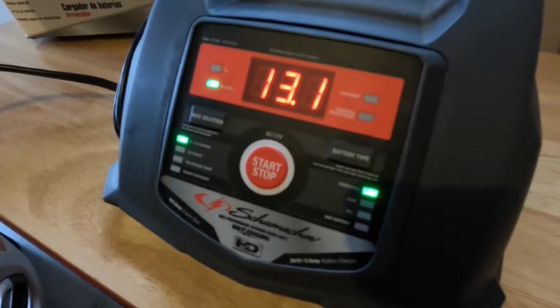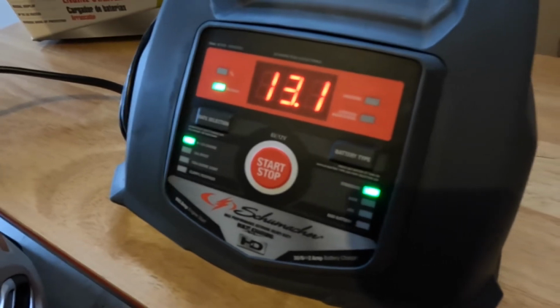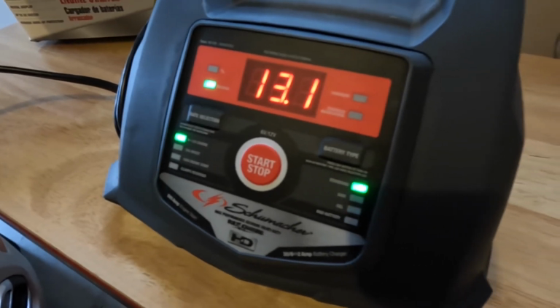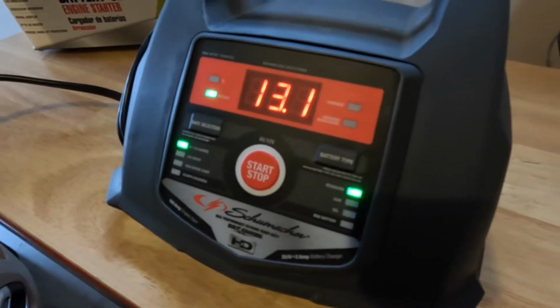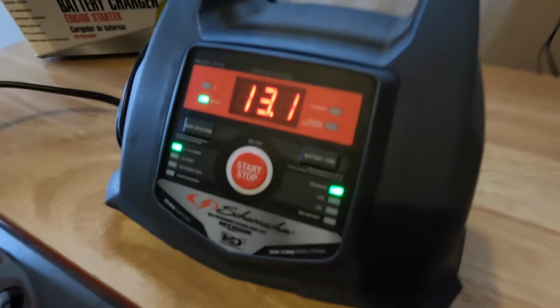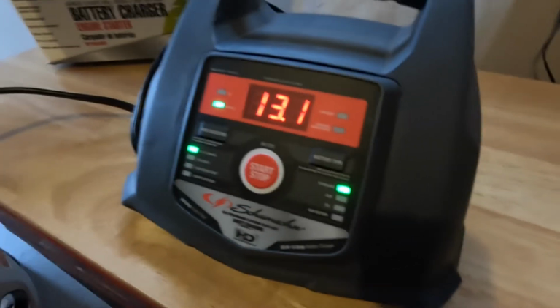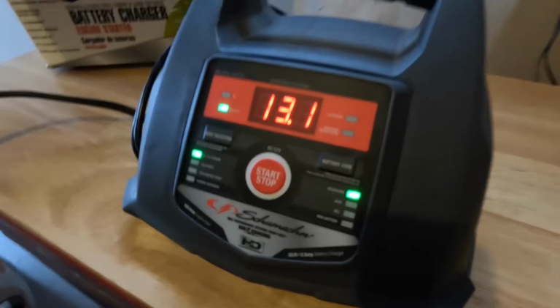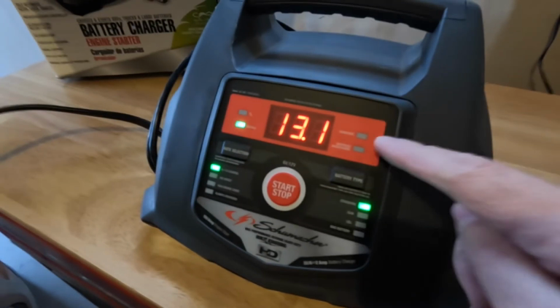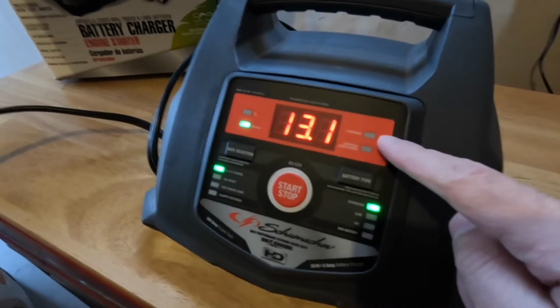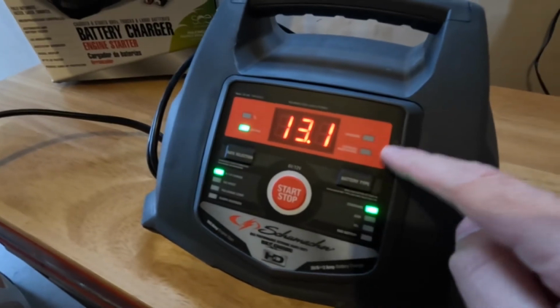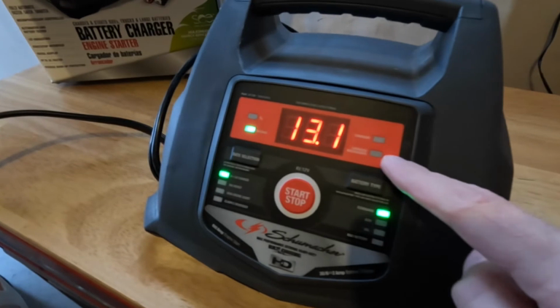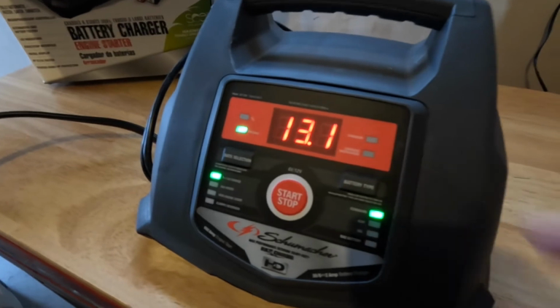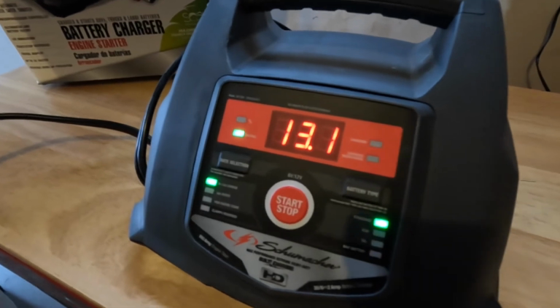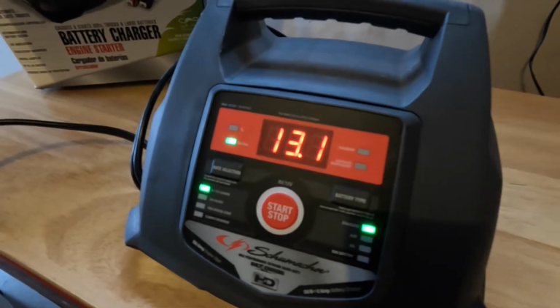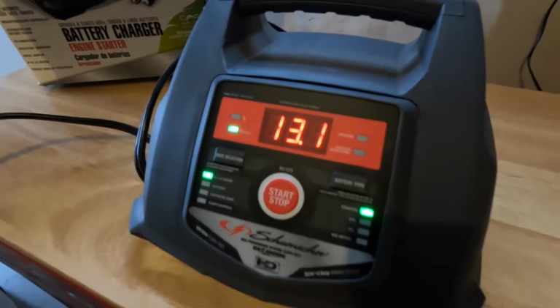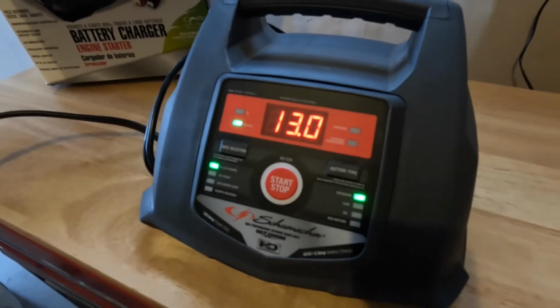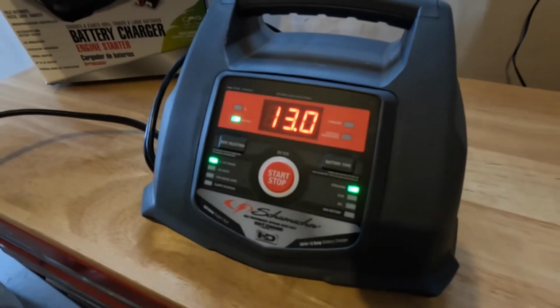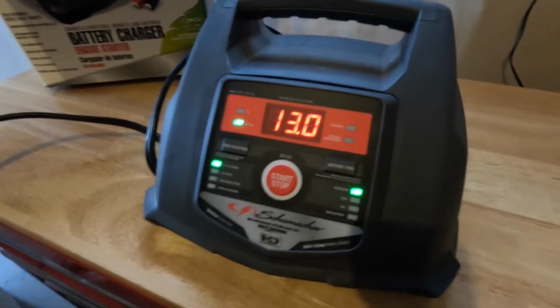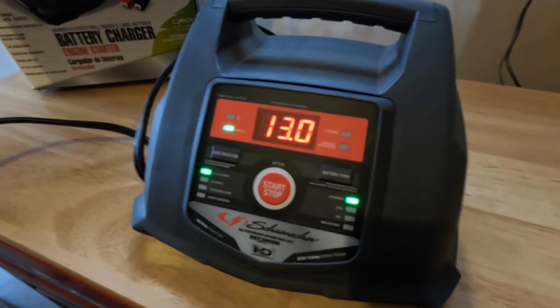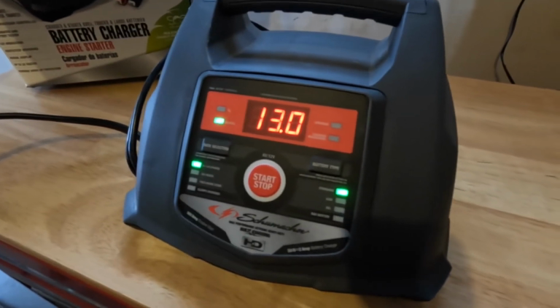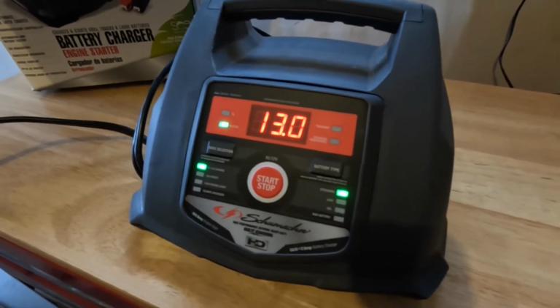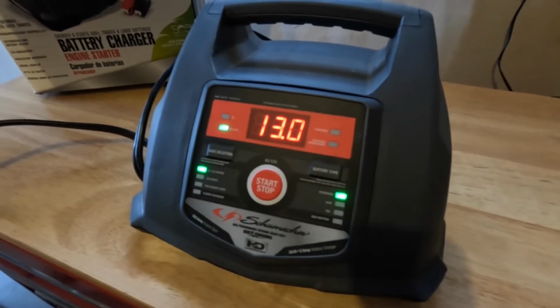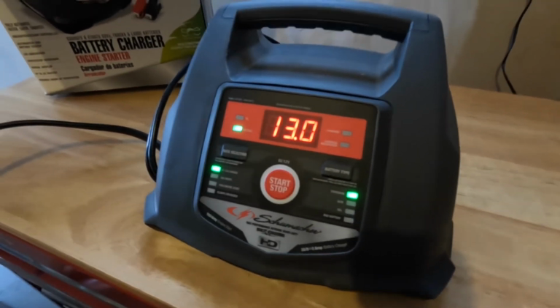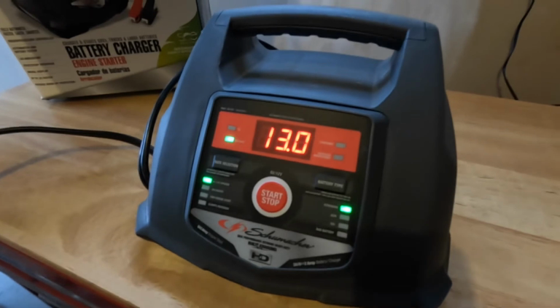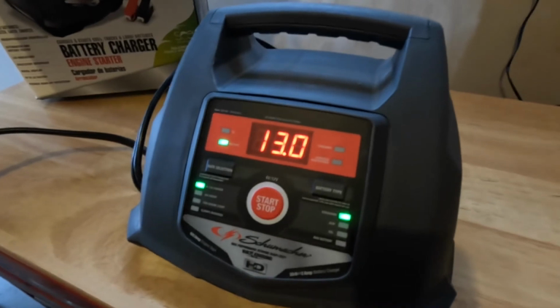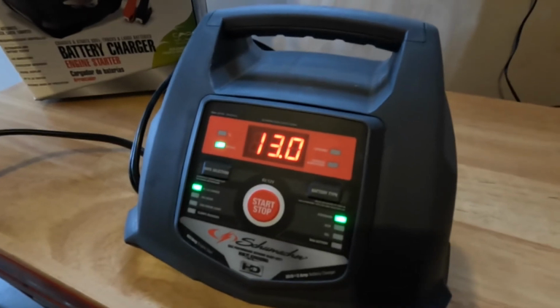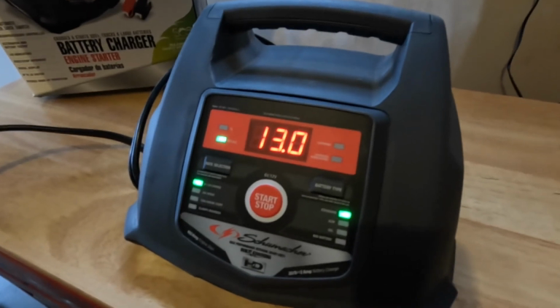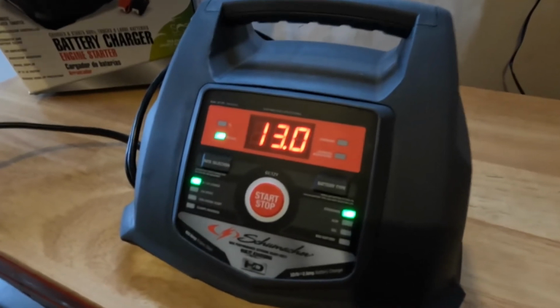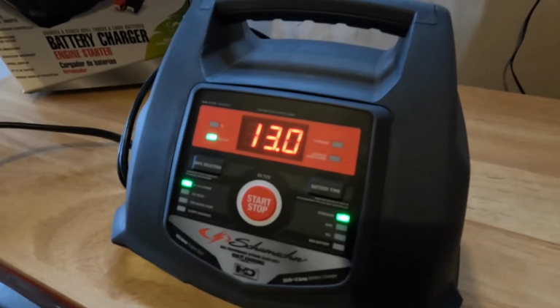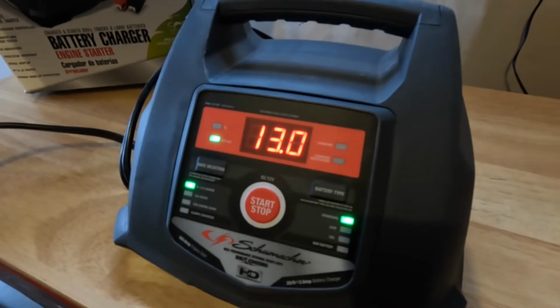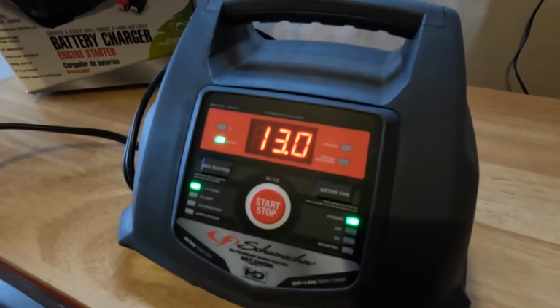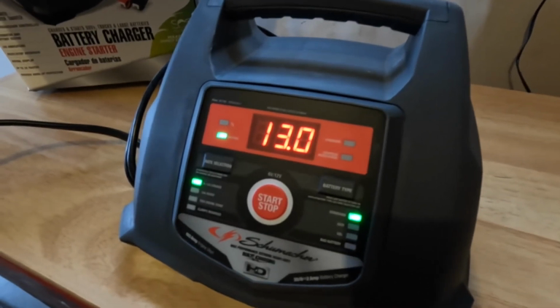Once it's high enough, it's going to quickly turn to the charging and then the charged/maintain setting, which you could leave on all winter if it's your performance car, or if you're just leaving it in the garage until it's ready to go.